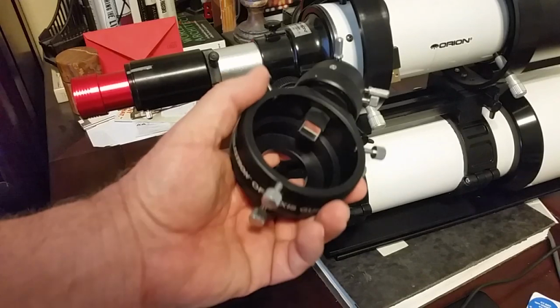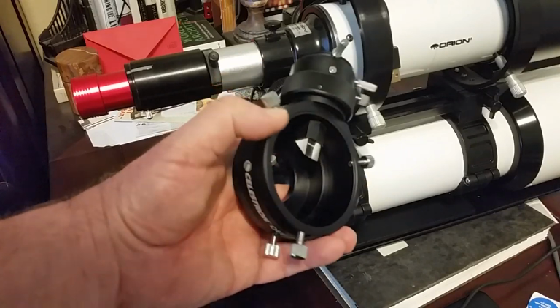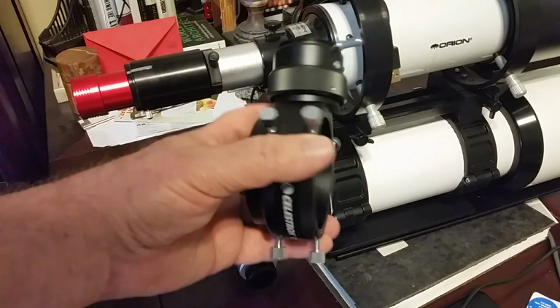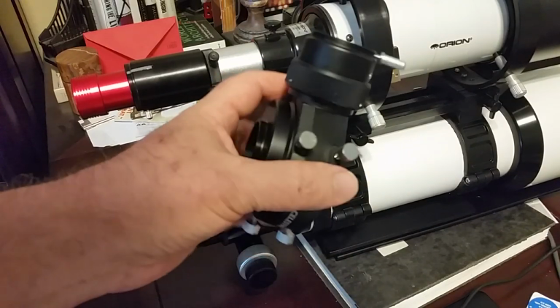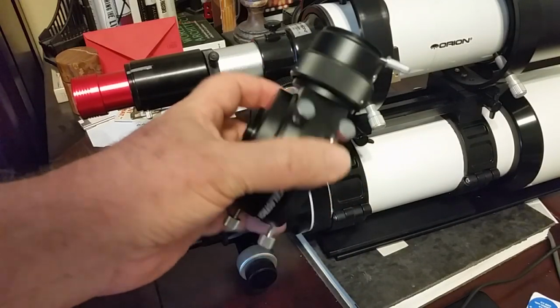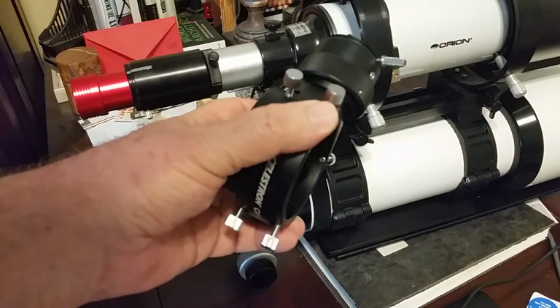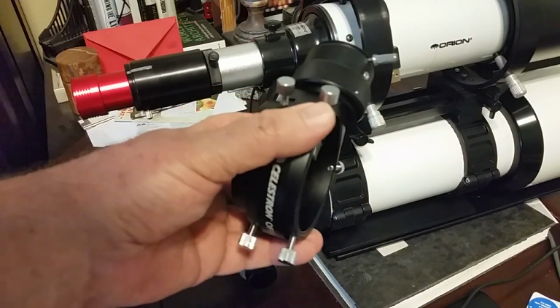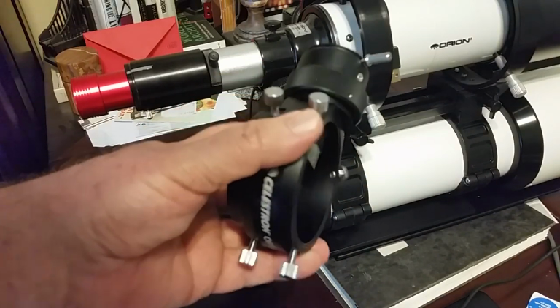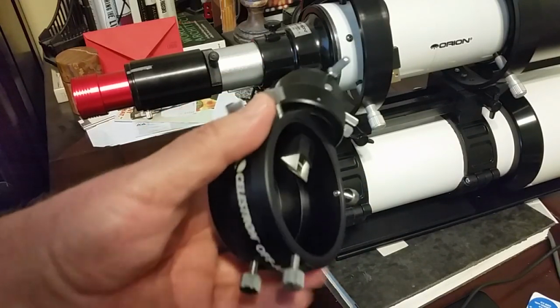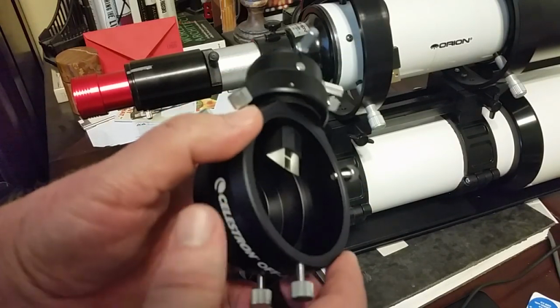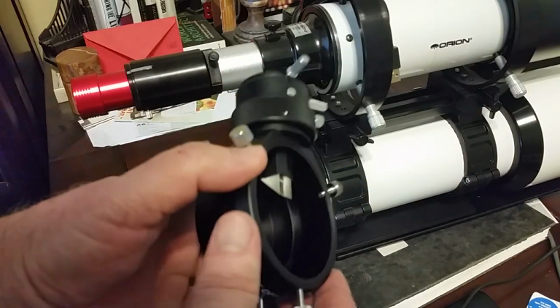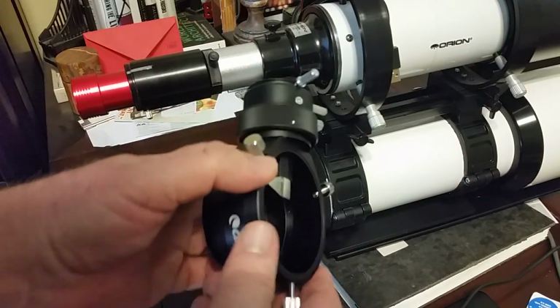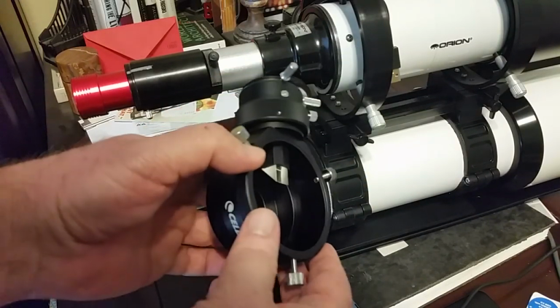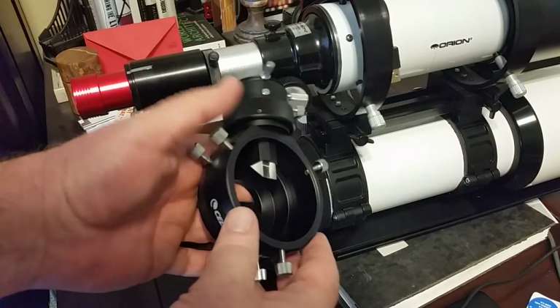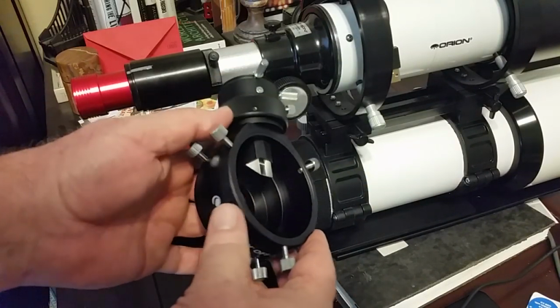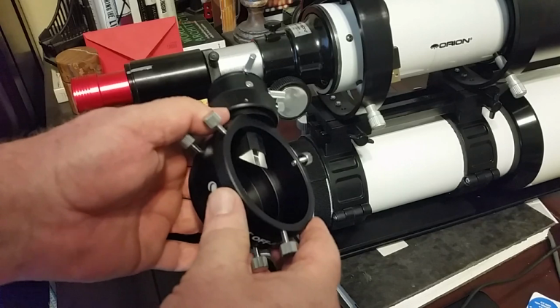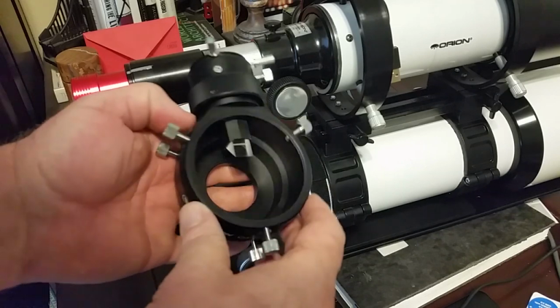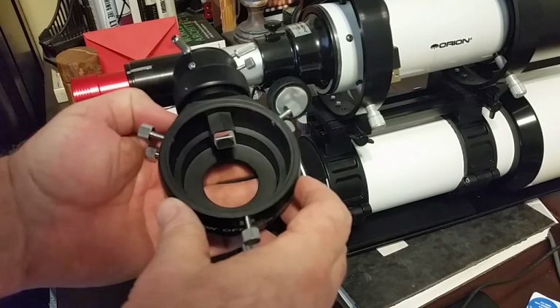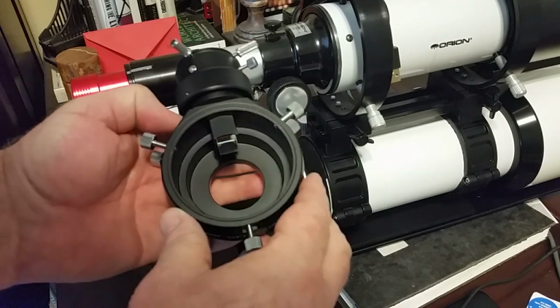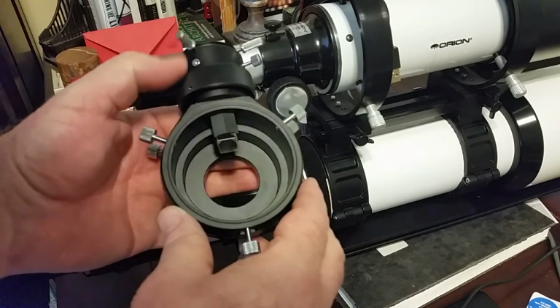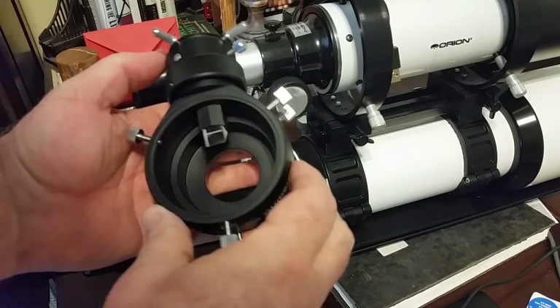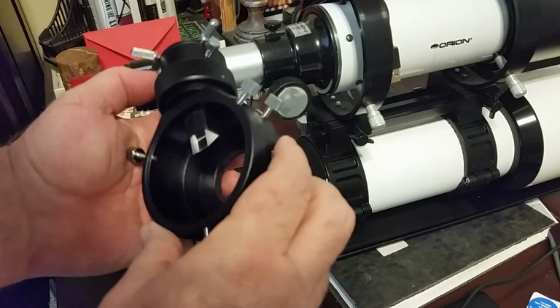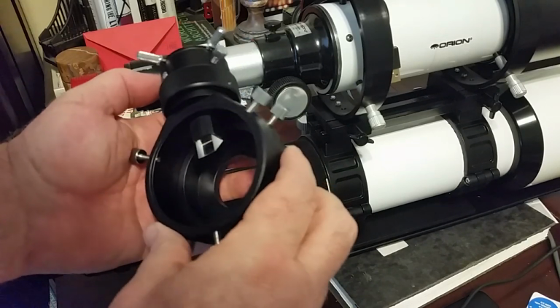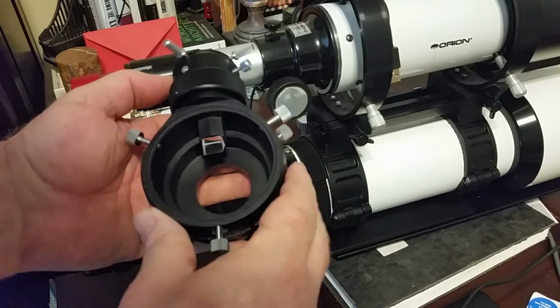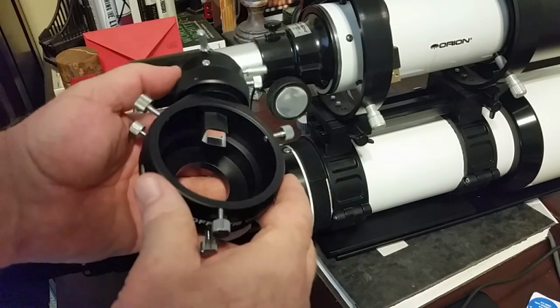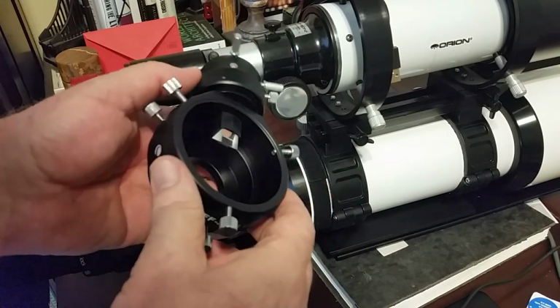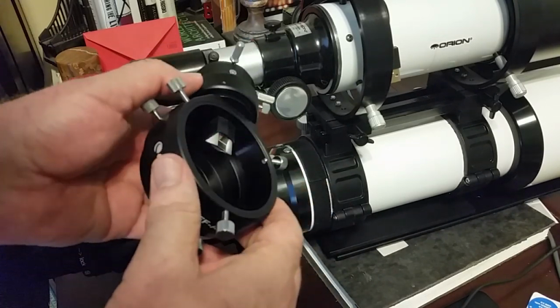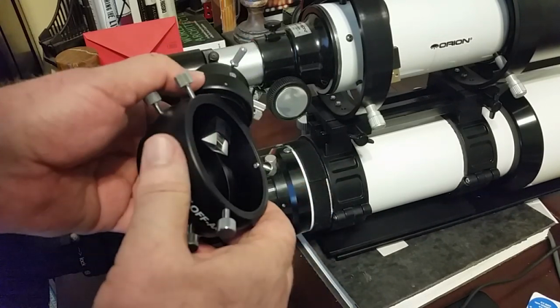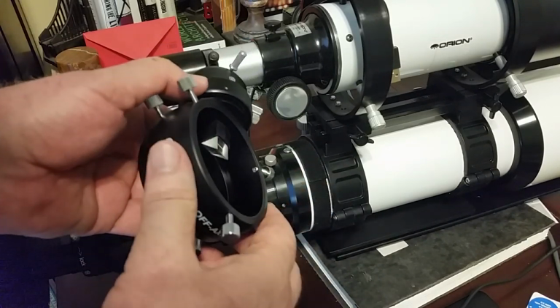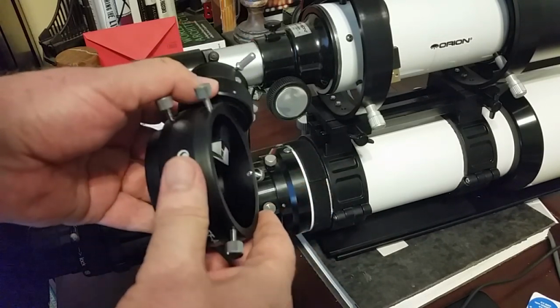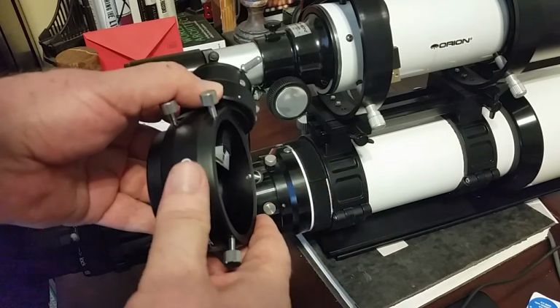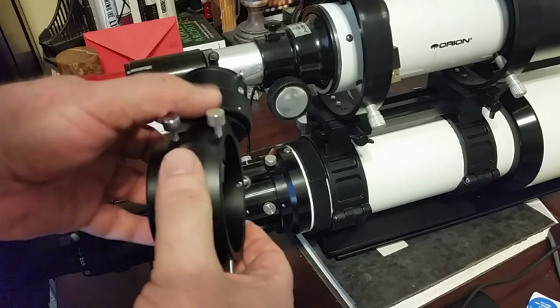Hey guys, this is an off-axis guider. I want to do a little video here showing some of the steps we have to go through in thinking about and planning an imaging session with an off-axis guider.